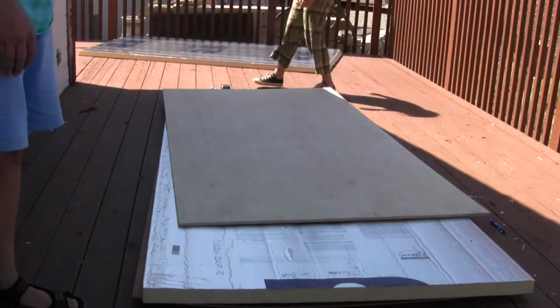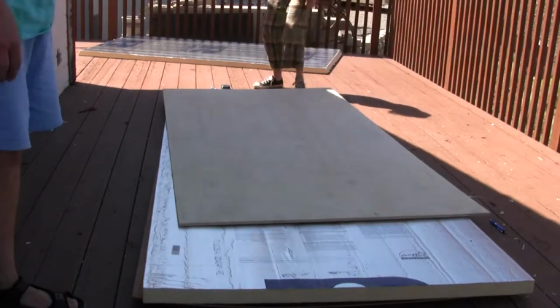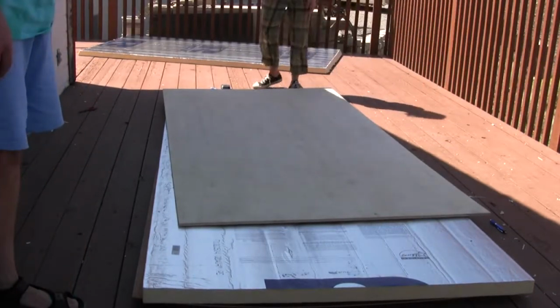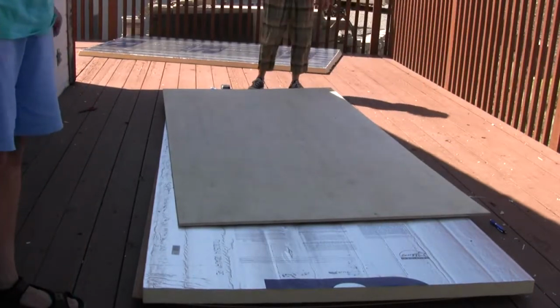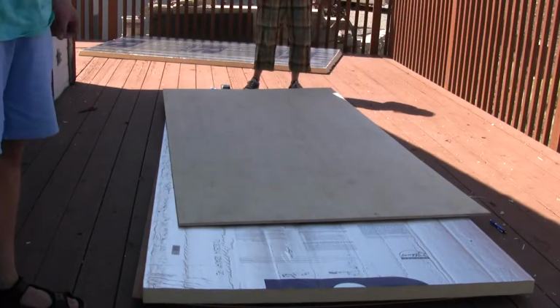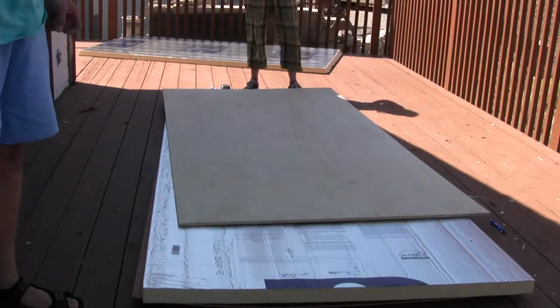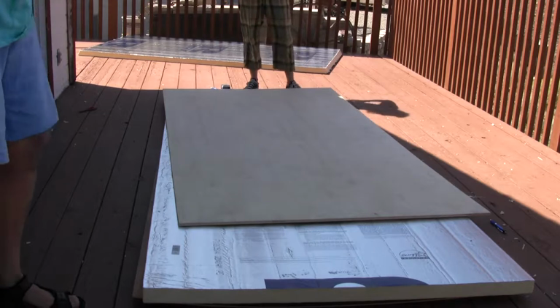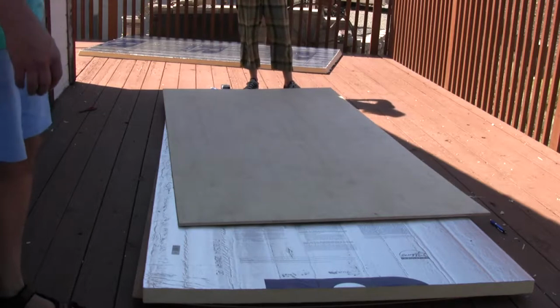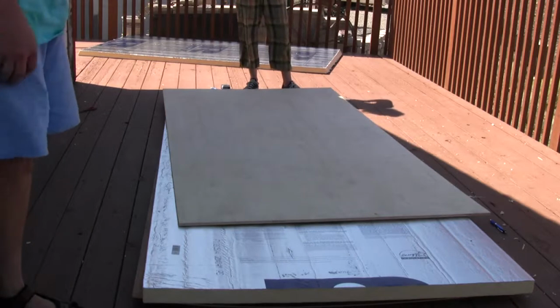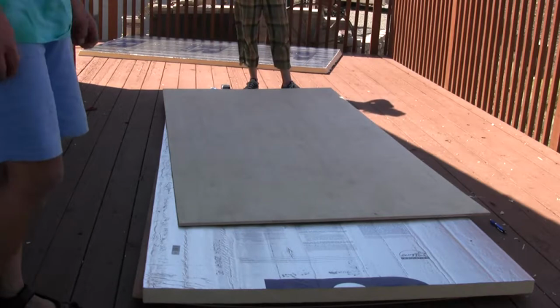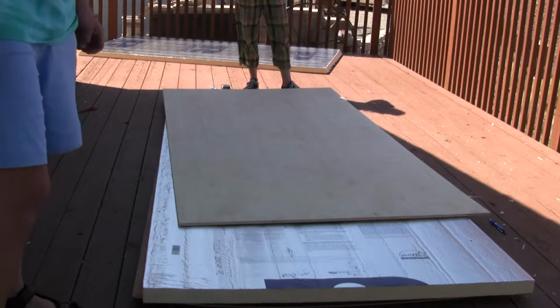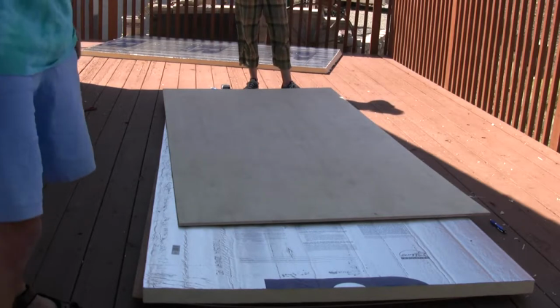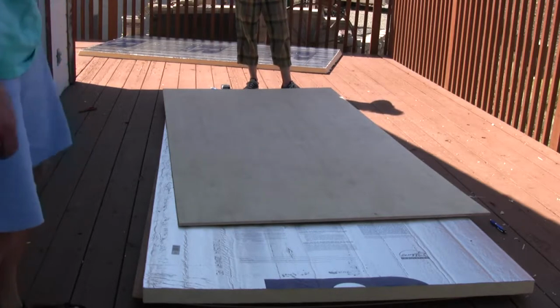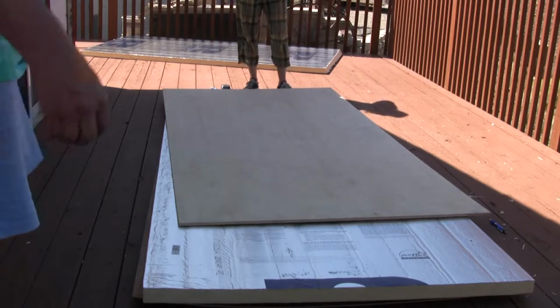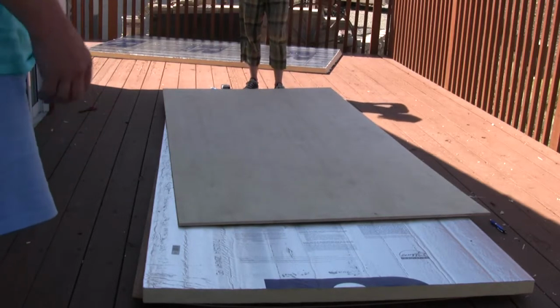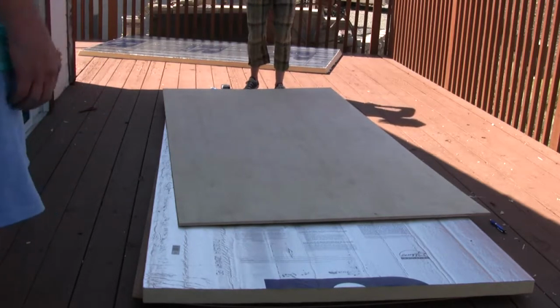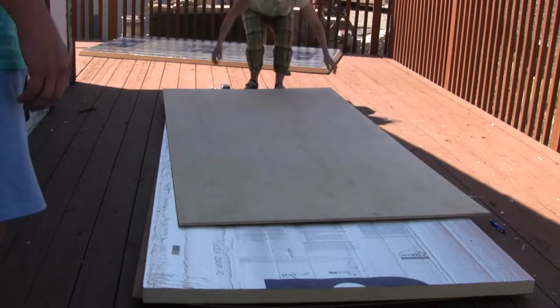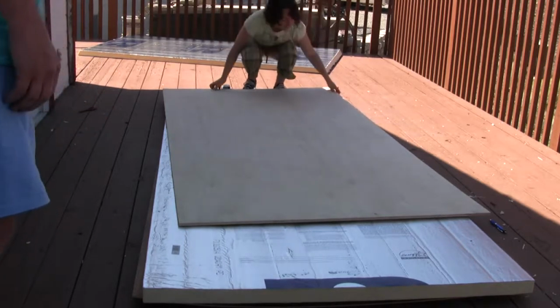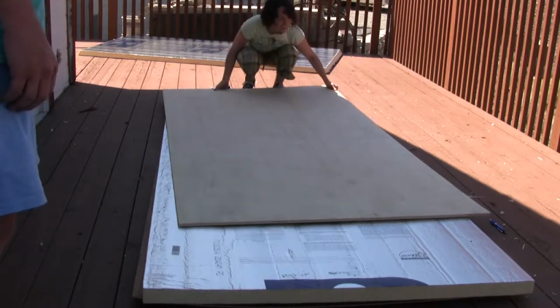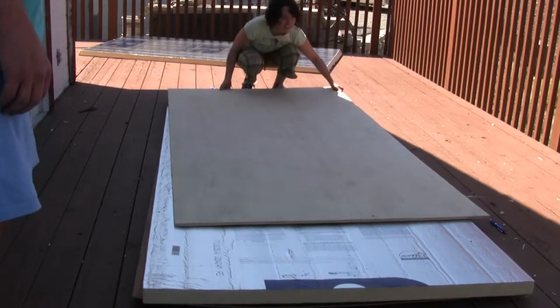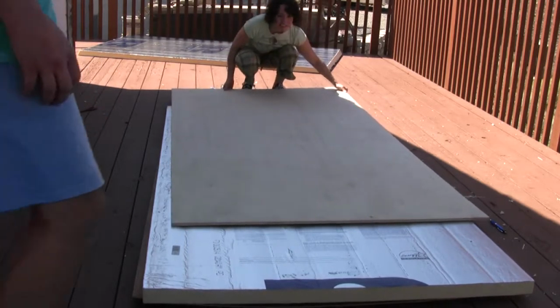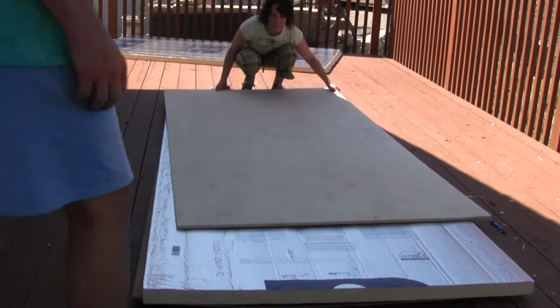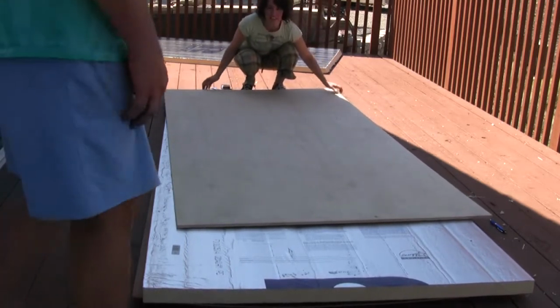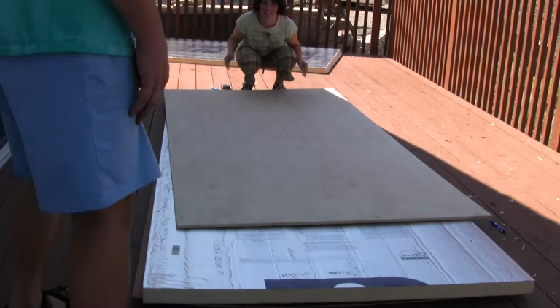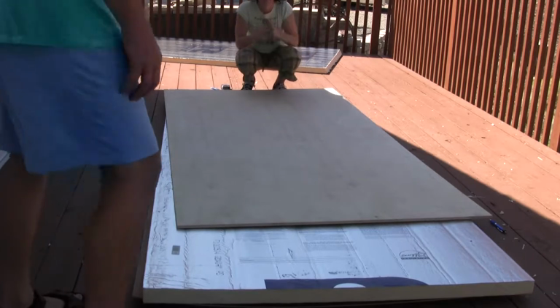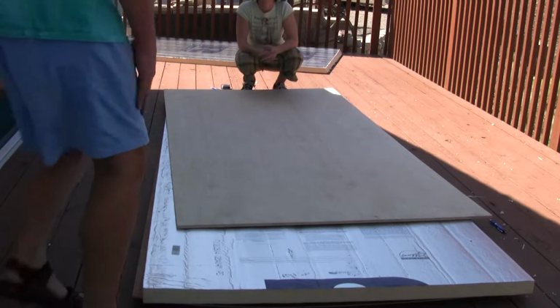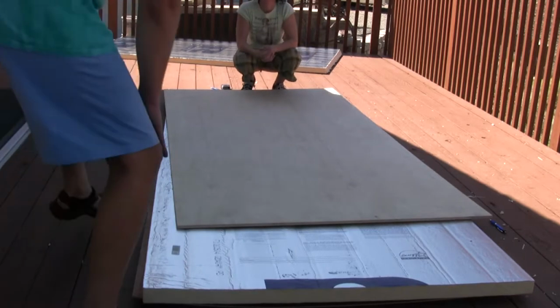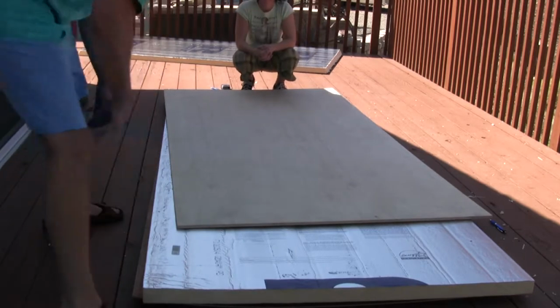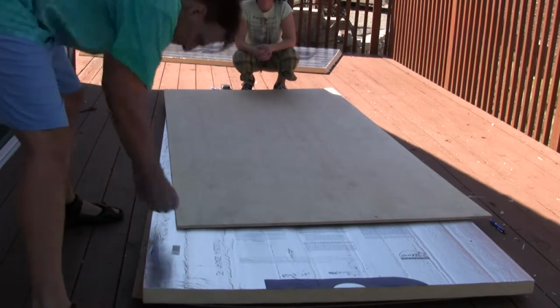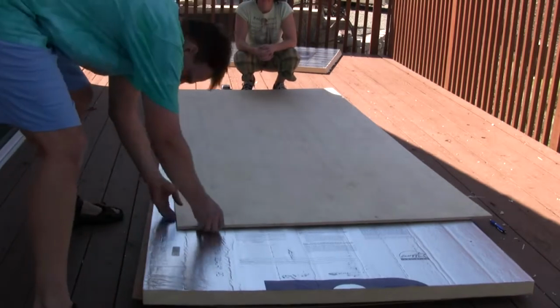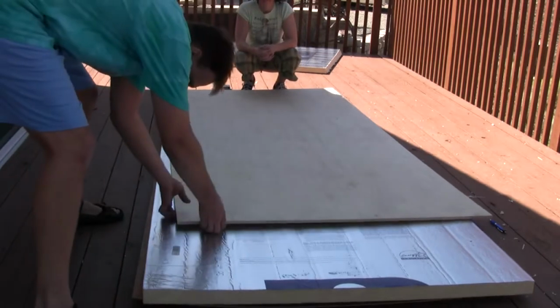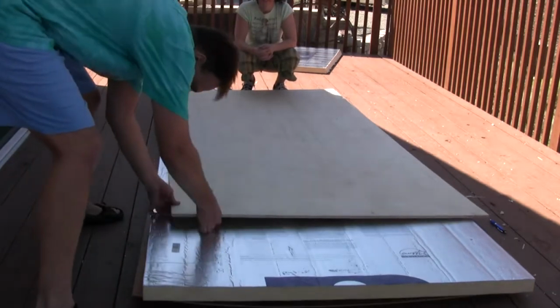We are cutting the angles on our yurt foam. We have a really slick pattern going on here — we have a great template system going on.